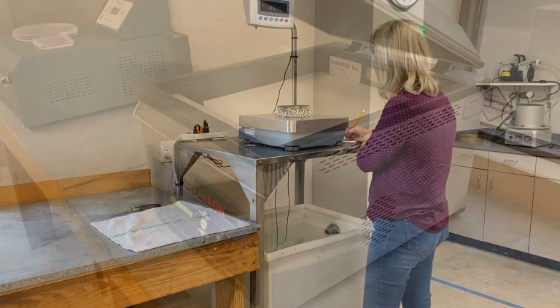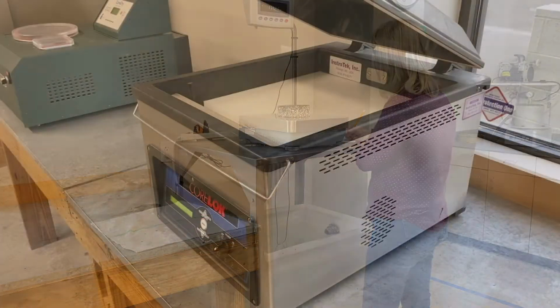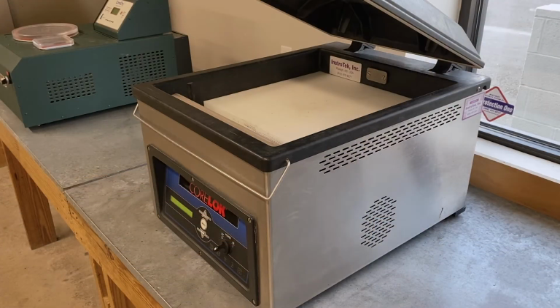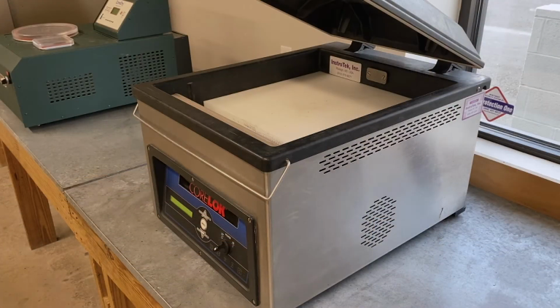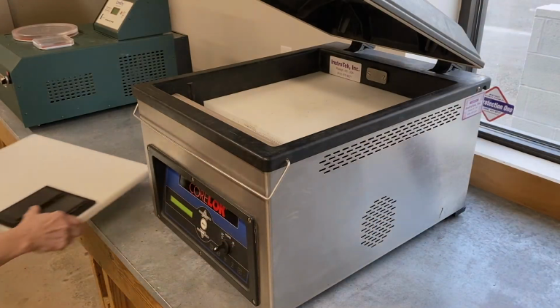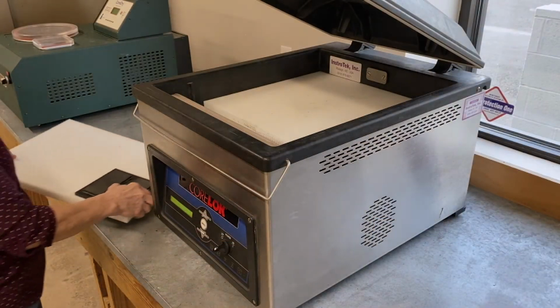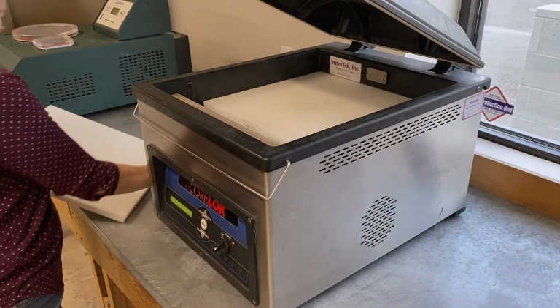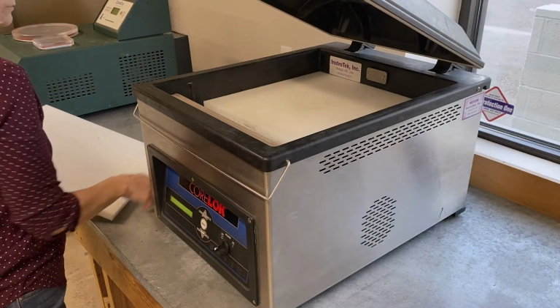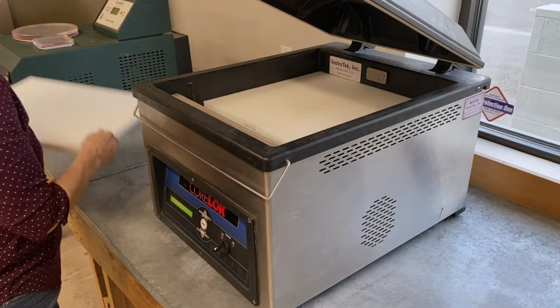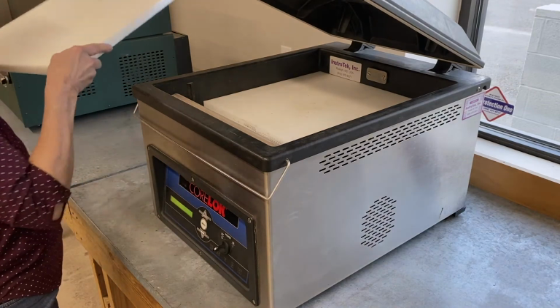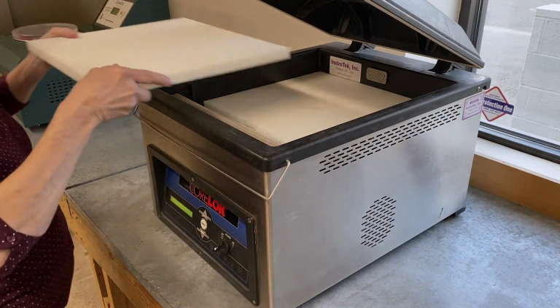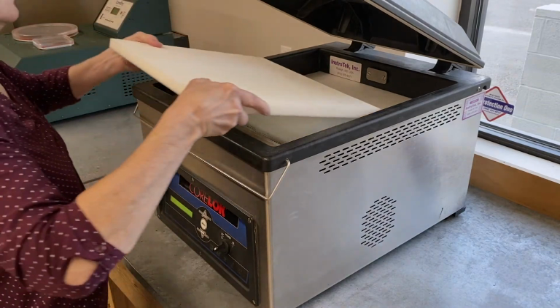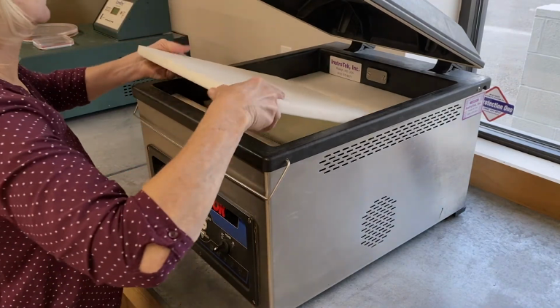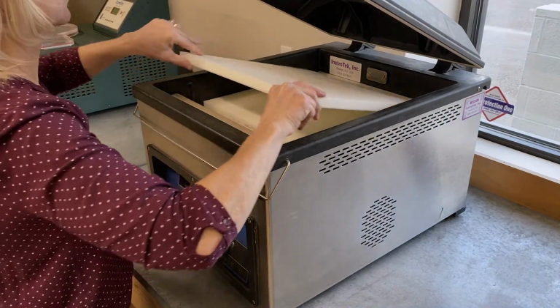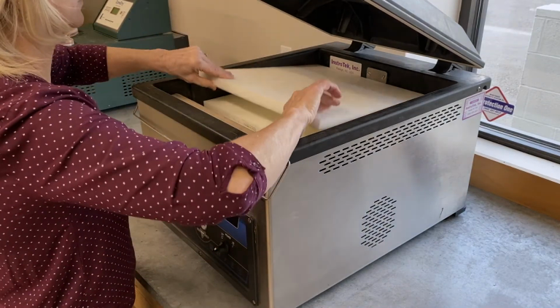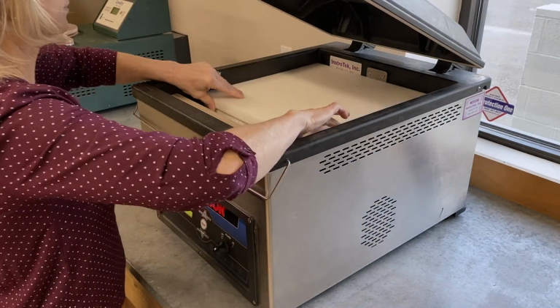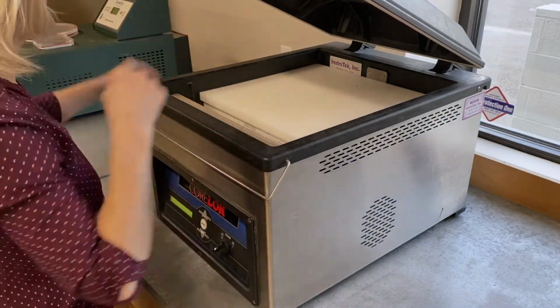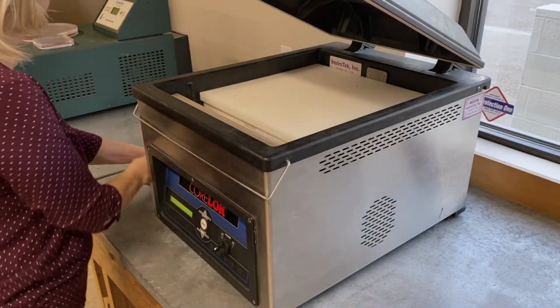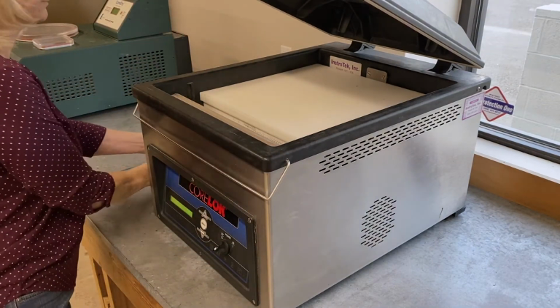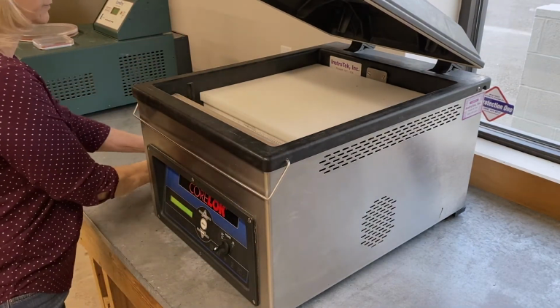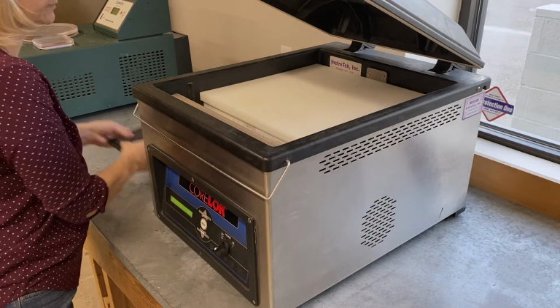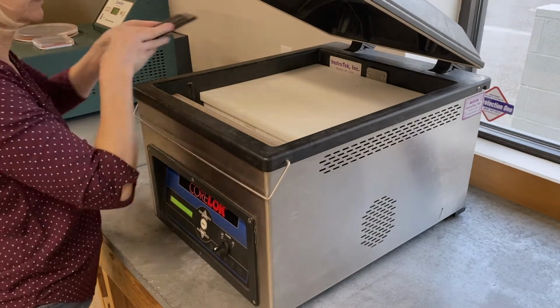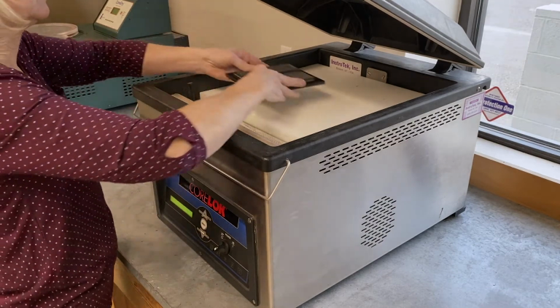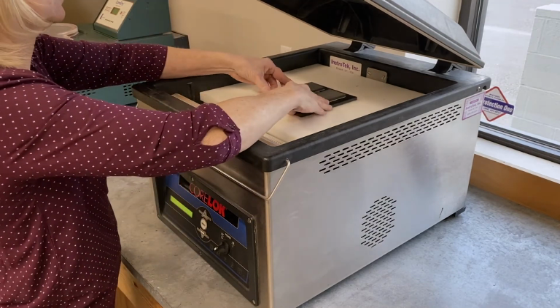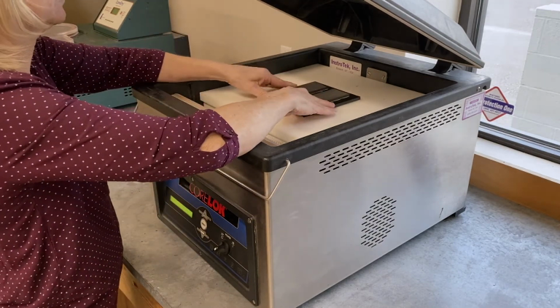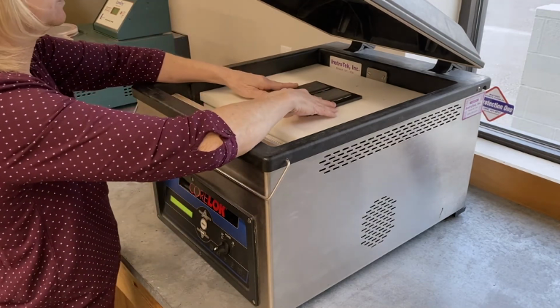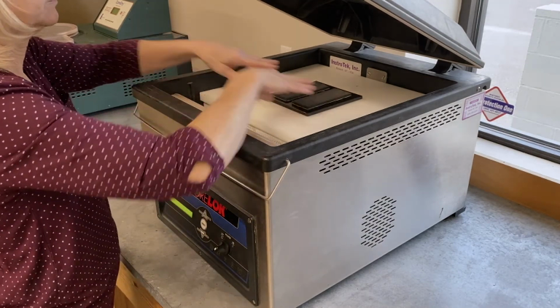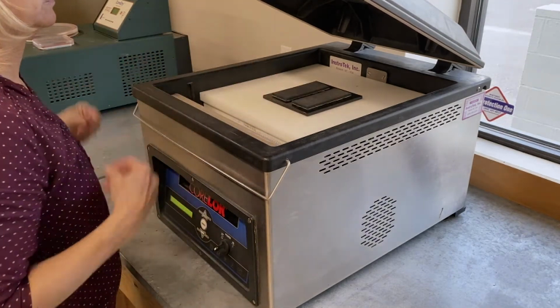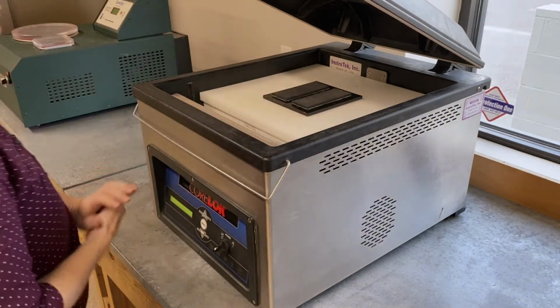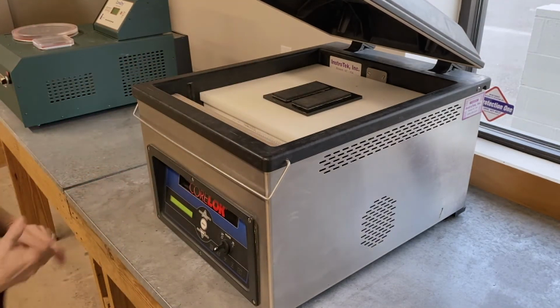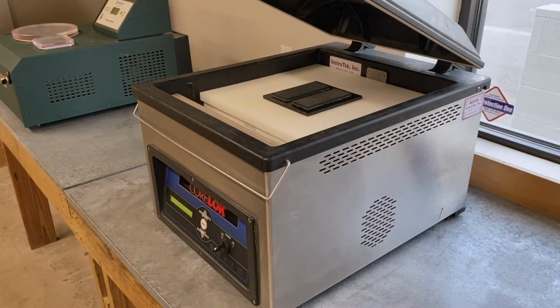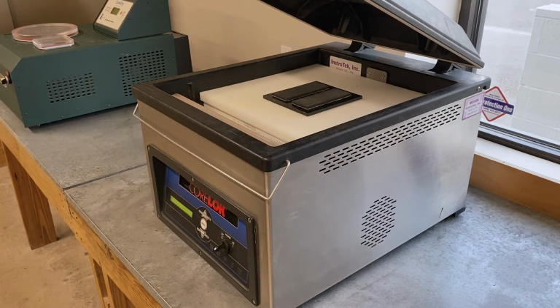Open the lid of the vacuum device. Stack or remove the spacer plates in the vacuum chamber so there is adequate space for the test specimen. Place a sliding plate in the vacuum chamber on top of the spacer plates, away from the seal bar.